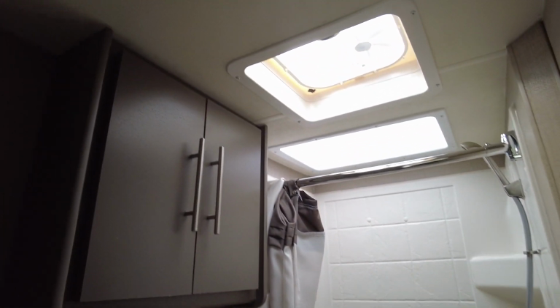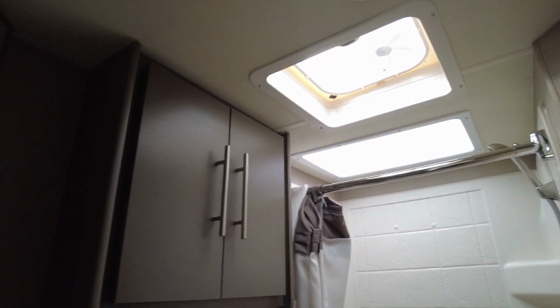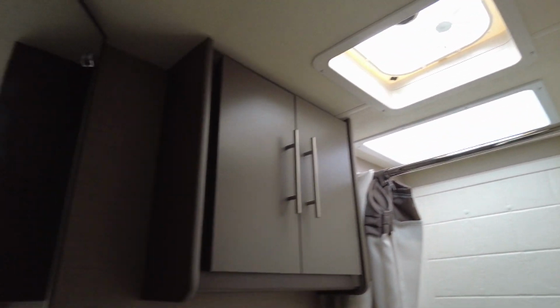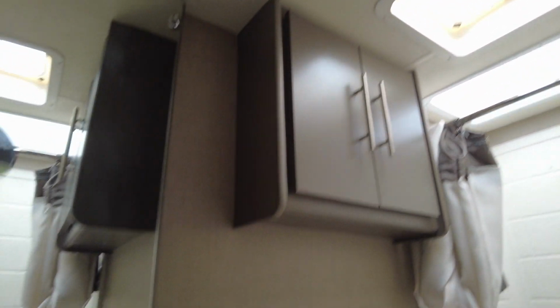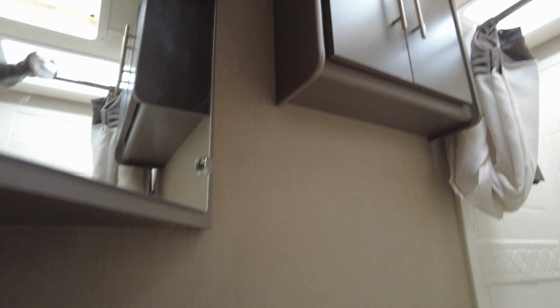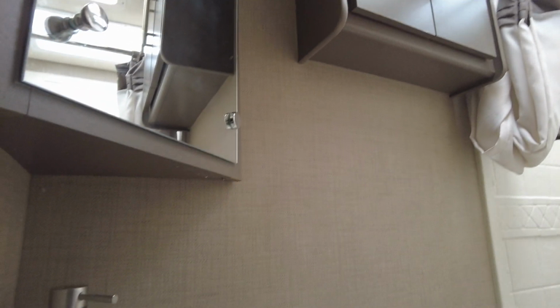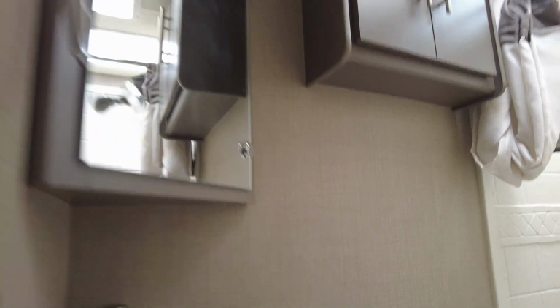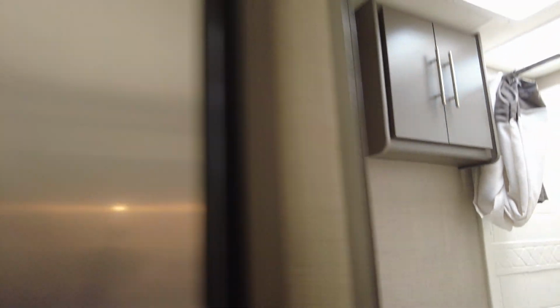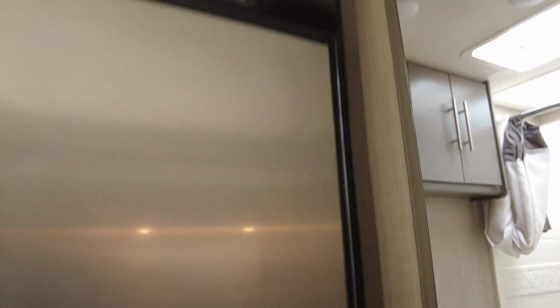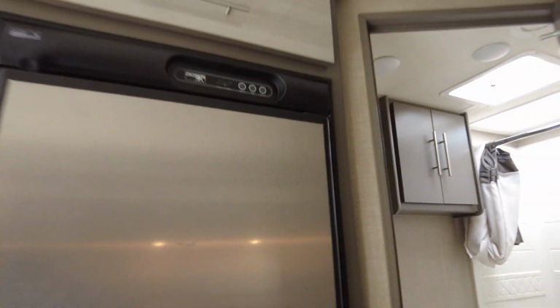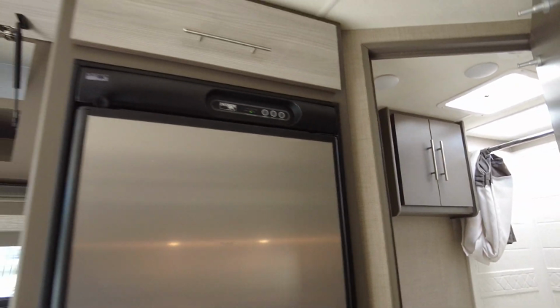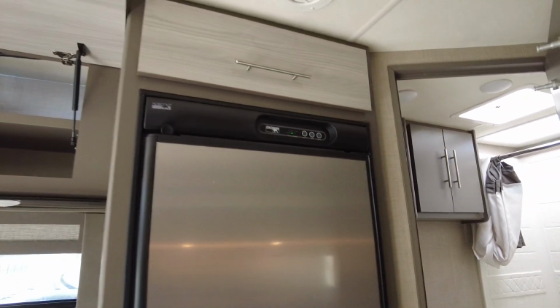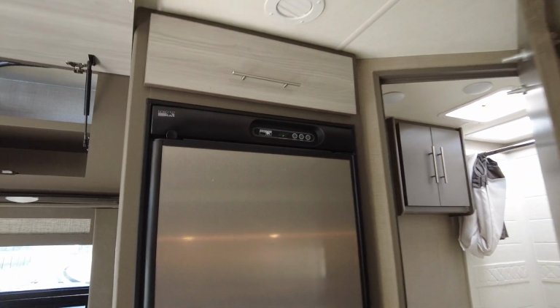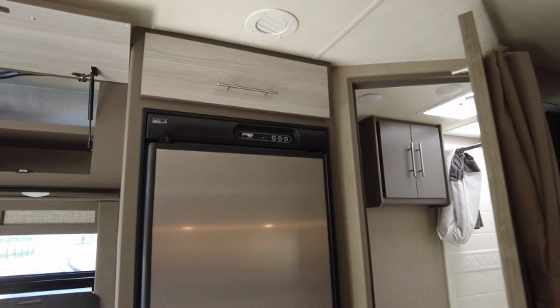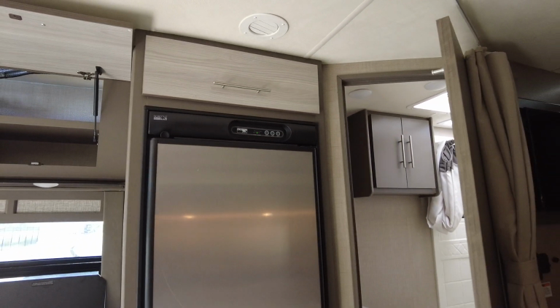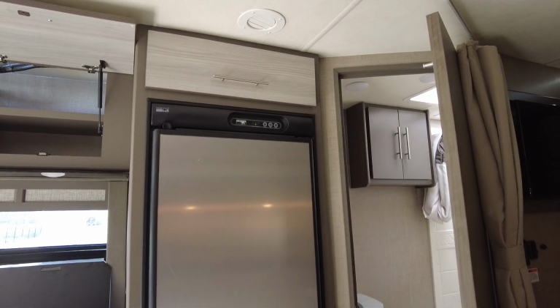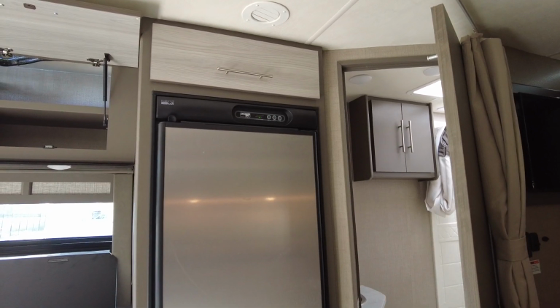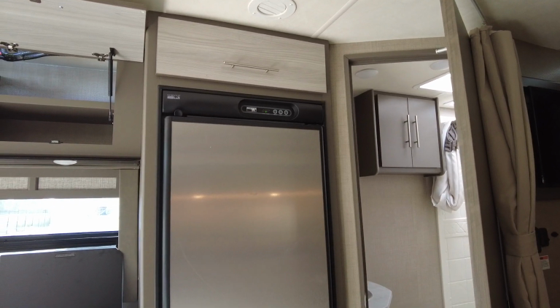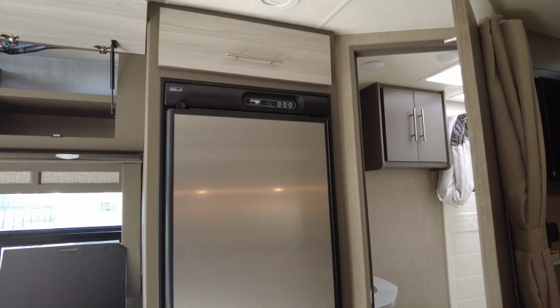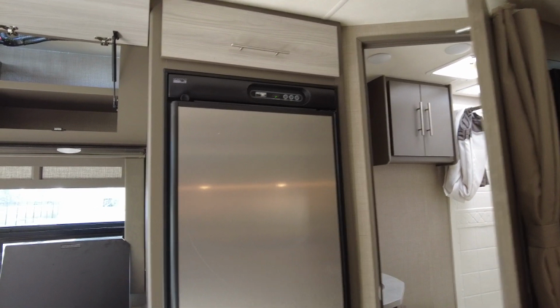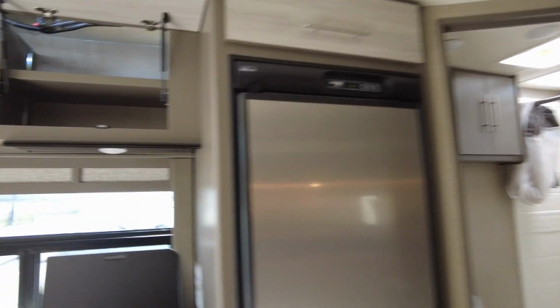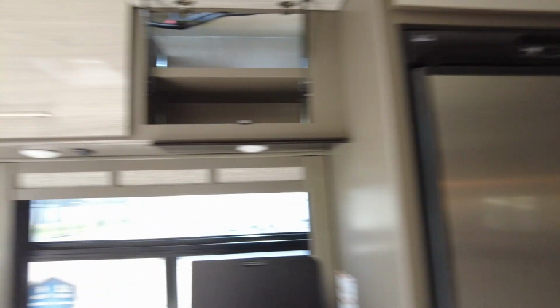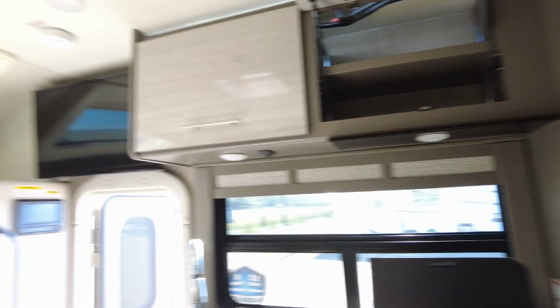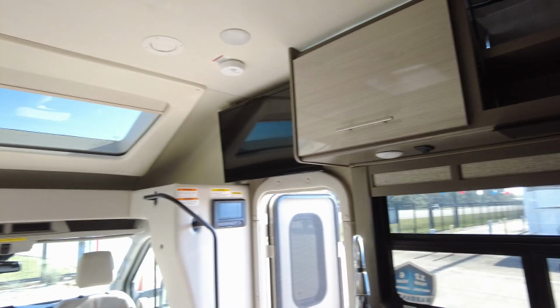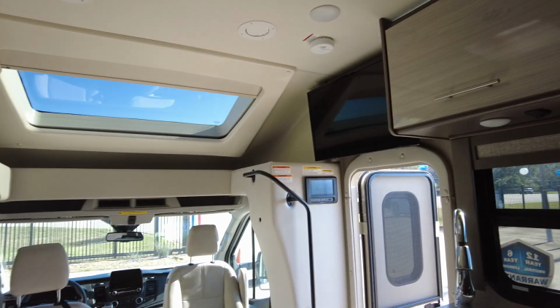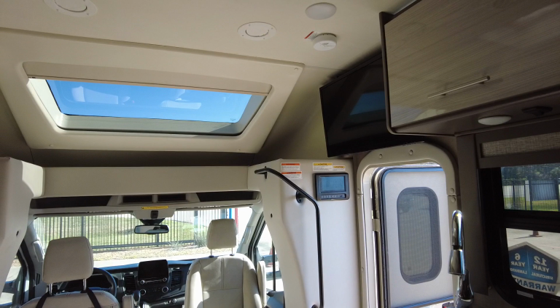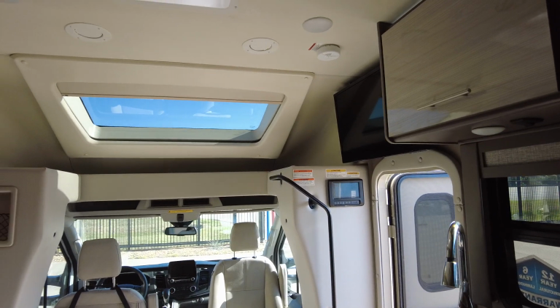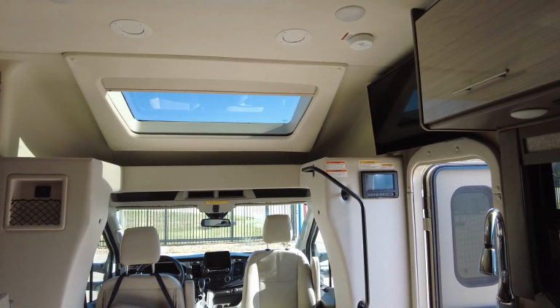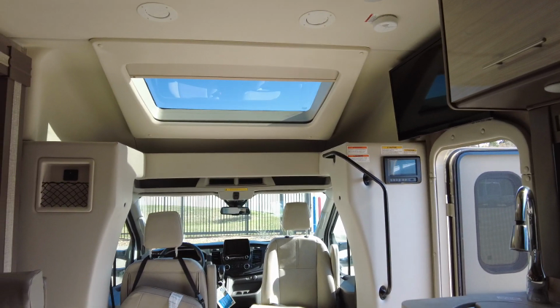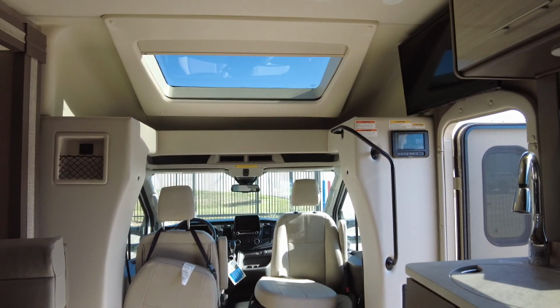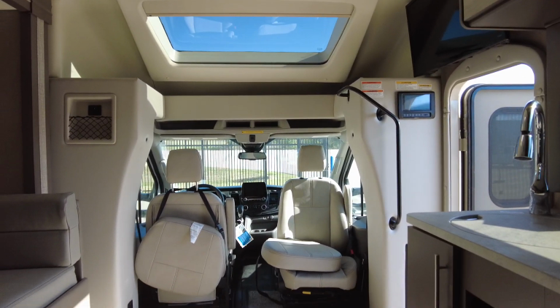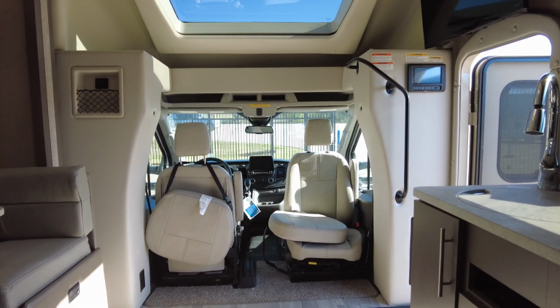Linen storage, sink, and a decent-sized refrigerator. Again, this is the Gemini 23 TW.